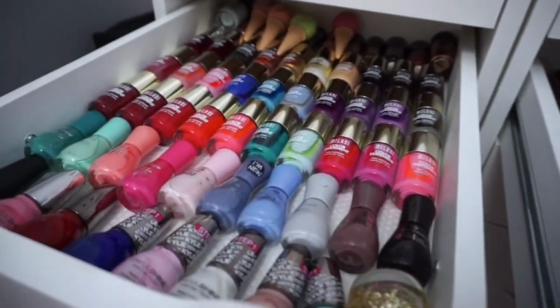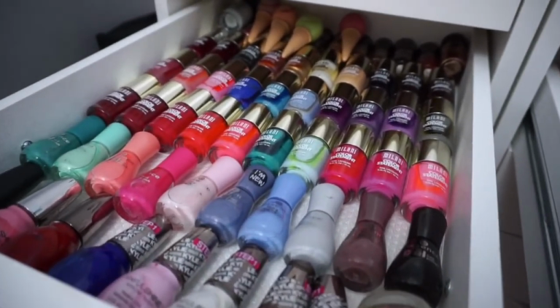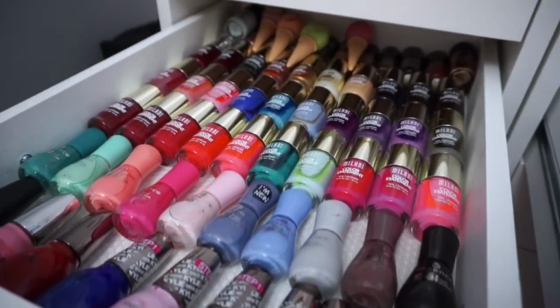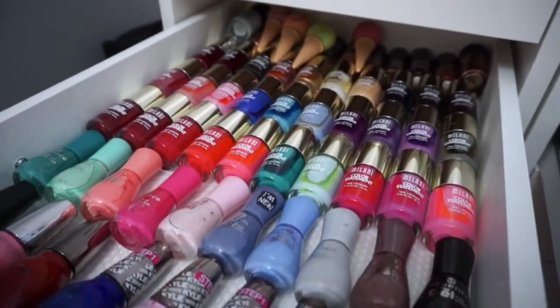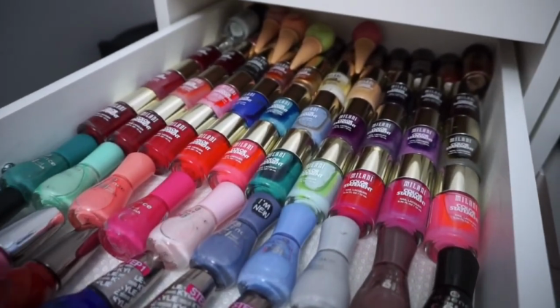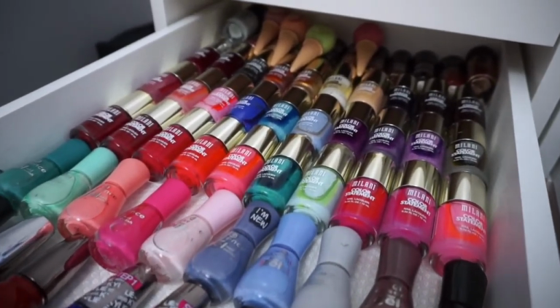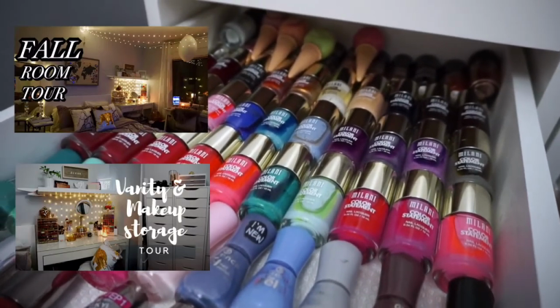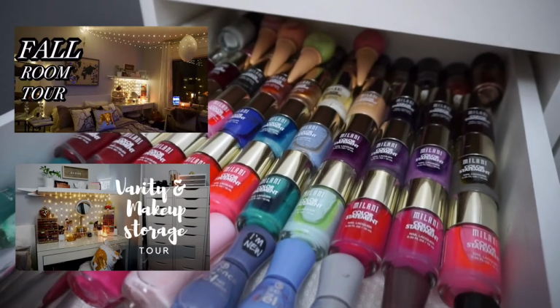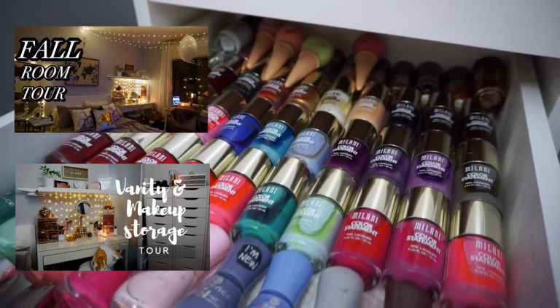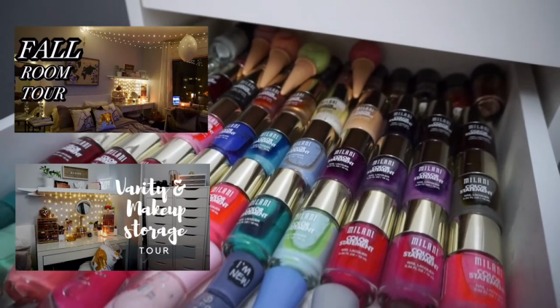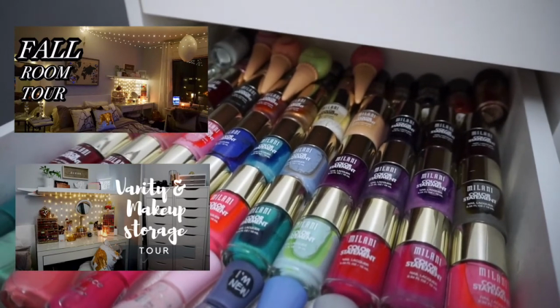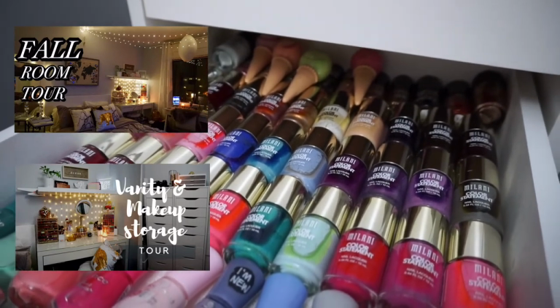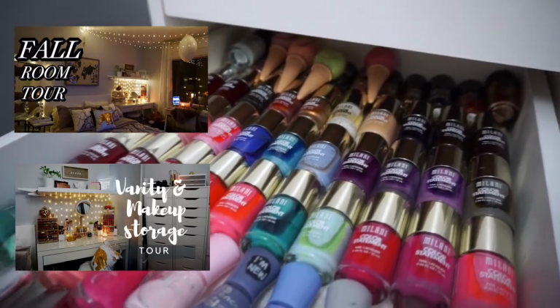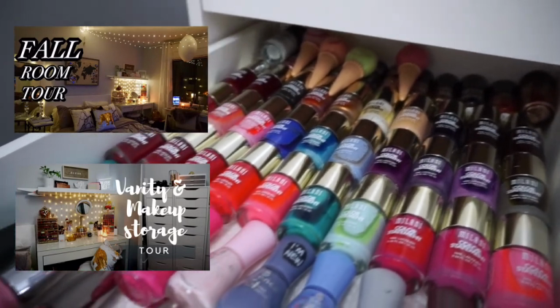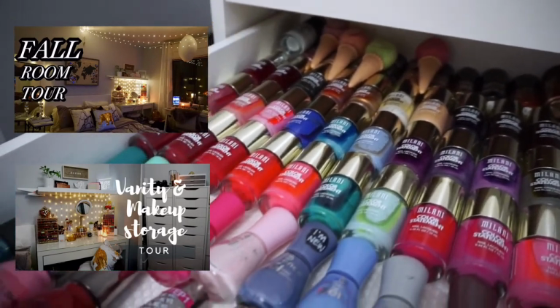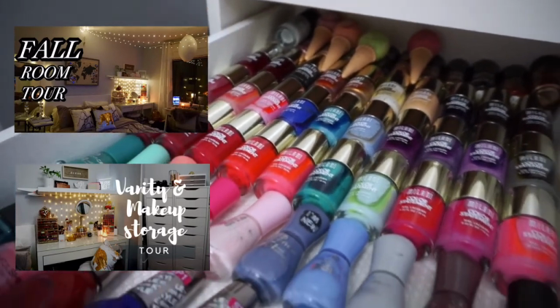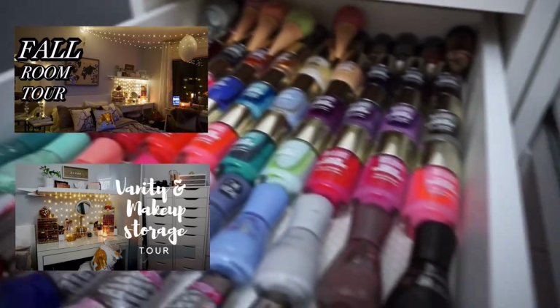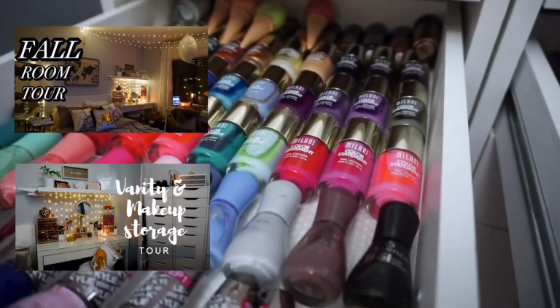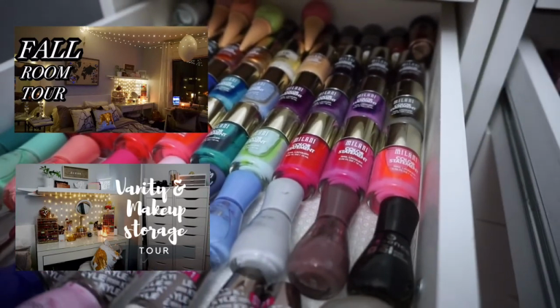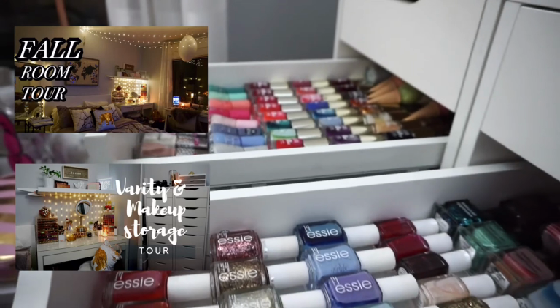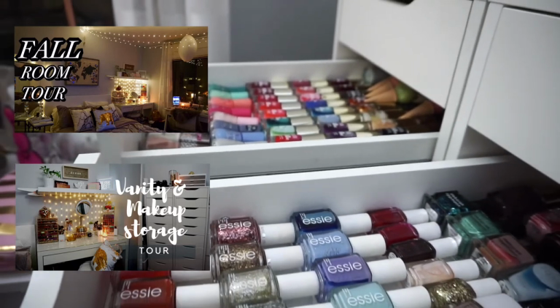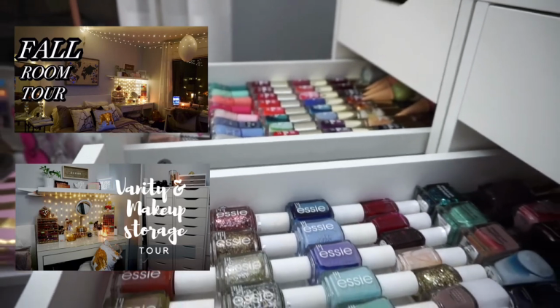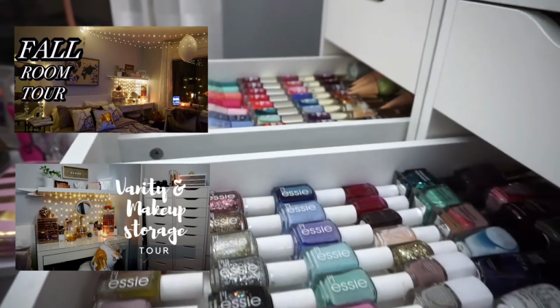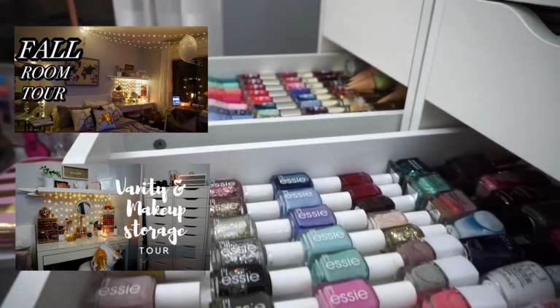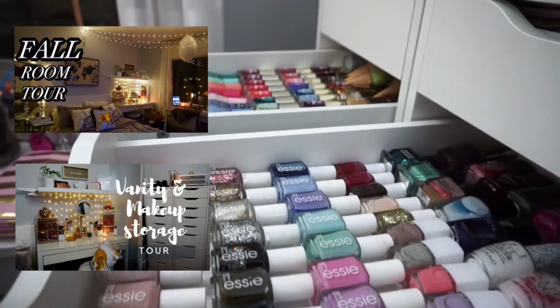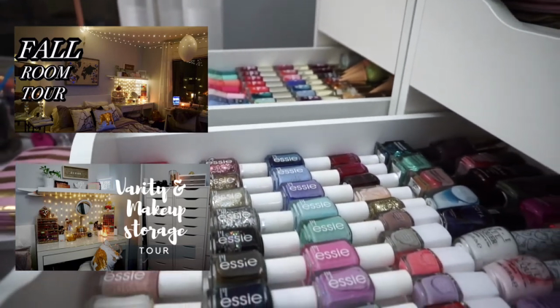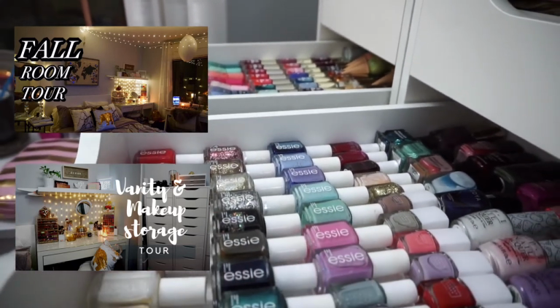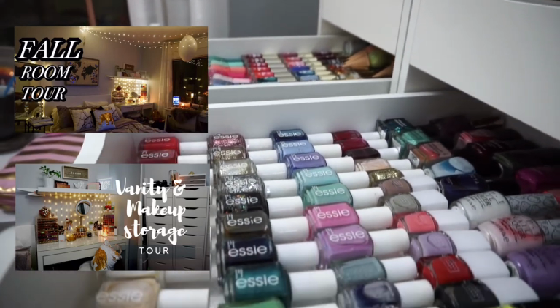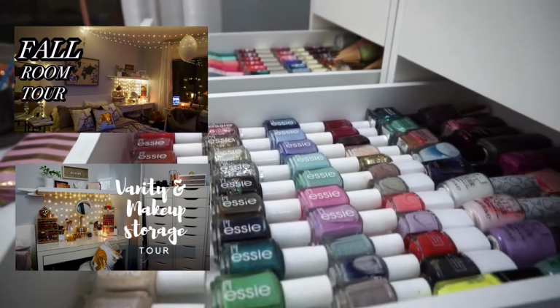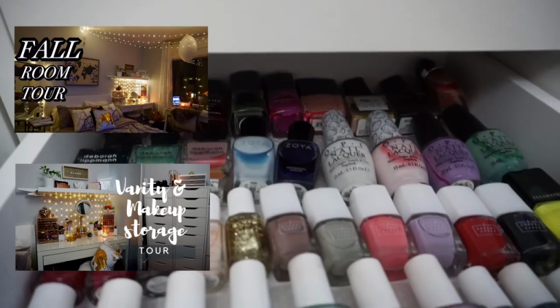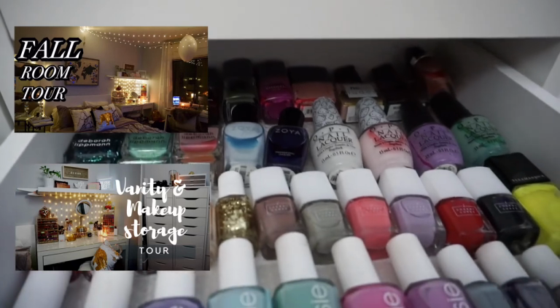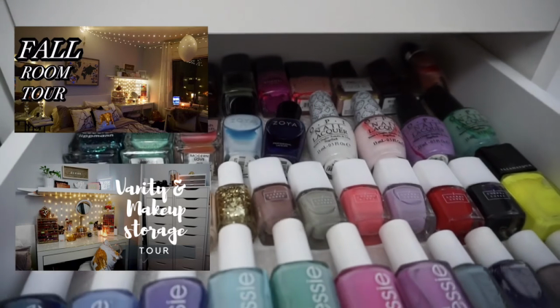I hope you guys found this idea helpful. Don't forget there are two other videos up on my room series: a fall room tour as well as my vanity and makeup storage tour video. I'm going to link both of those on the screen as well as down below in the description box.